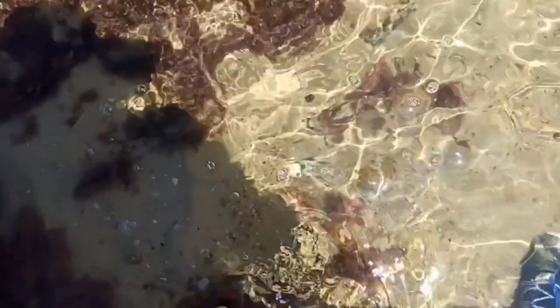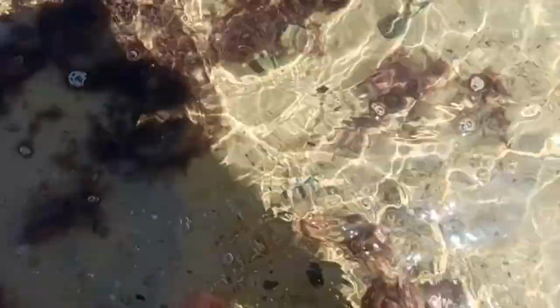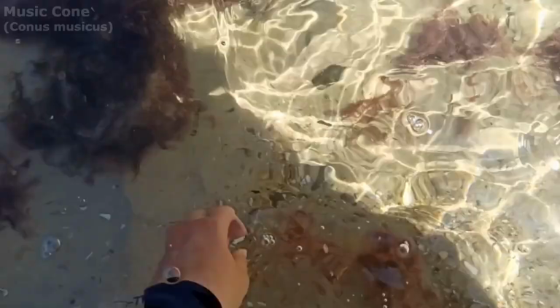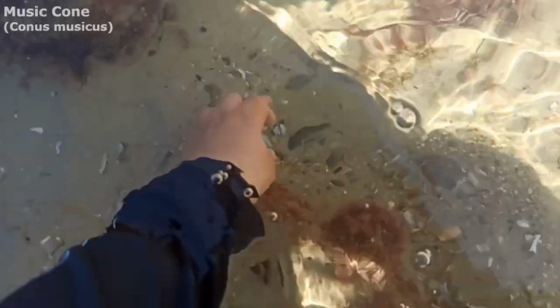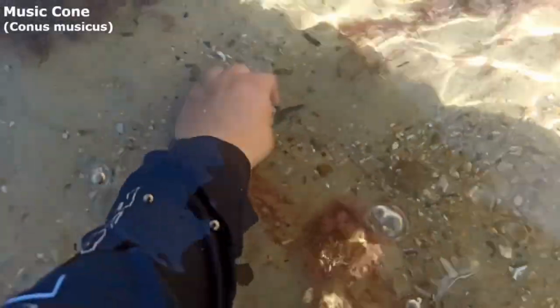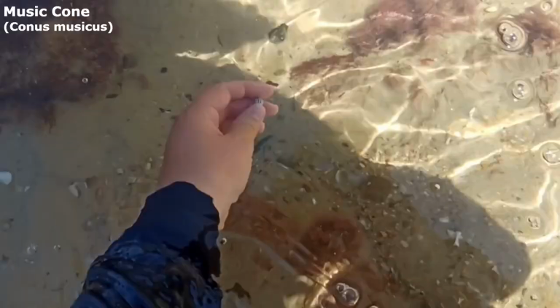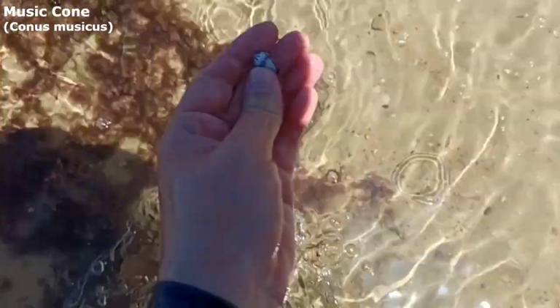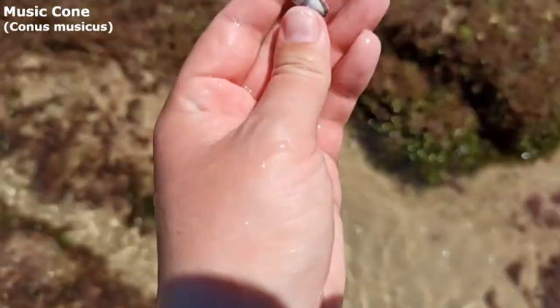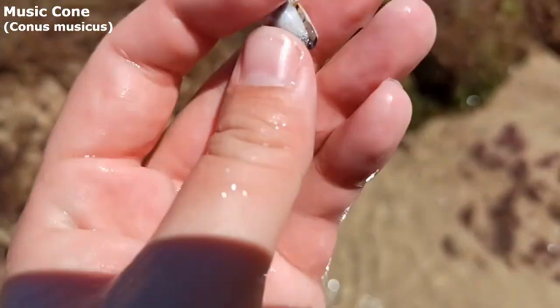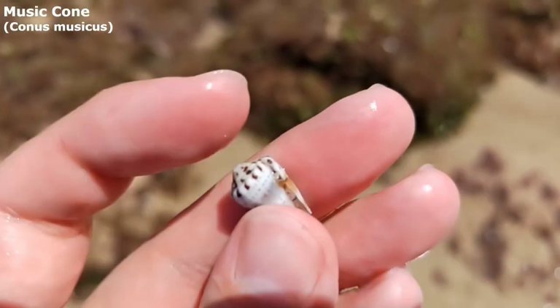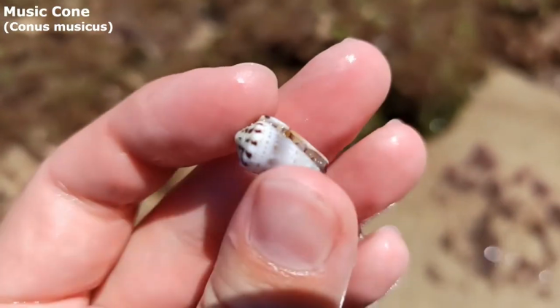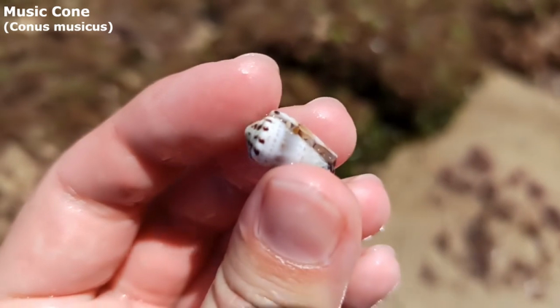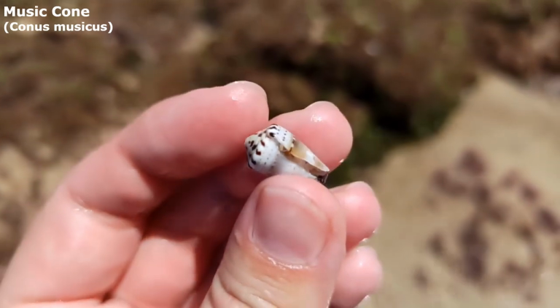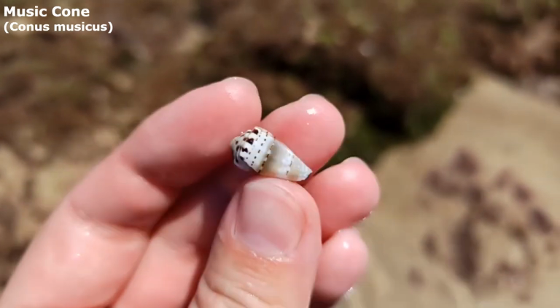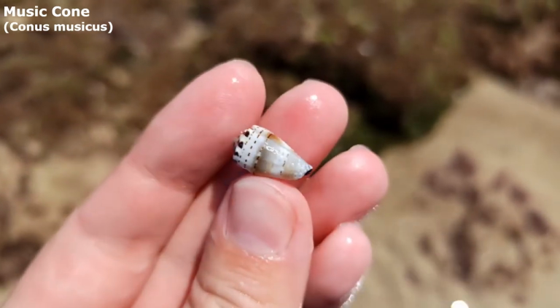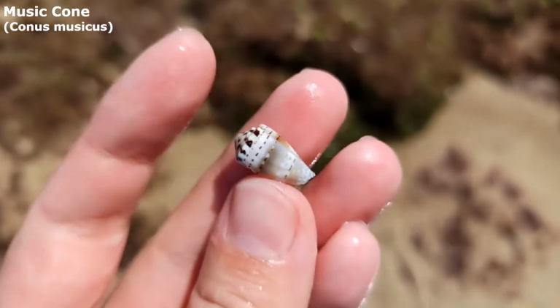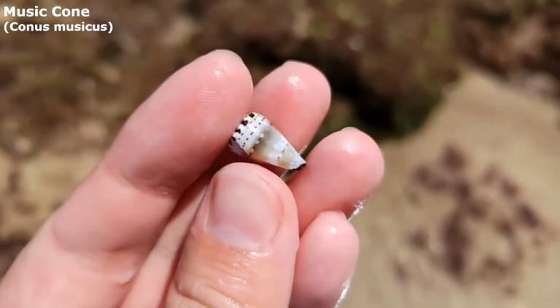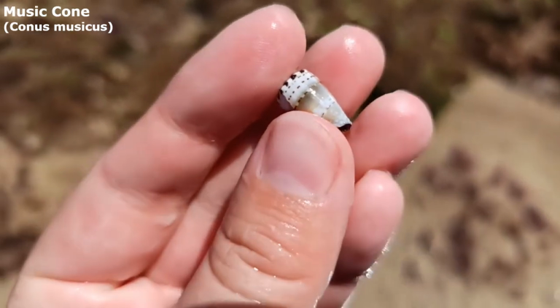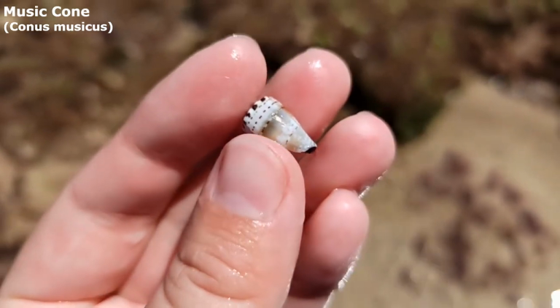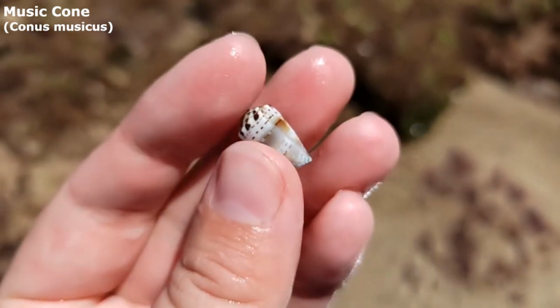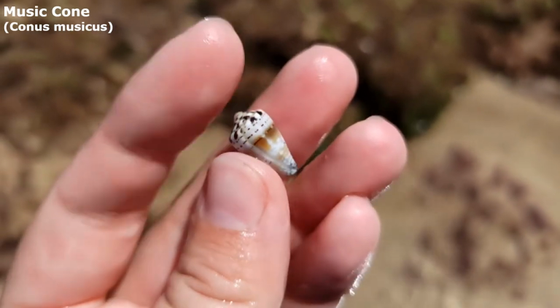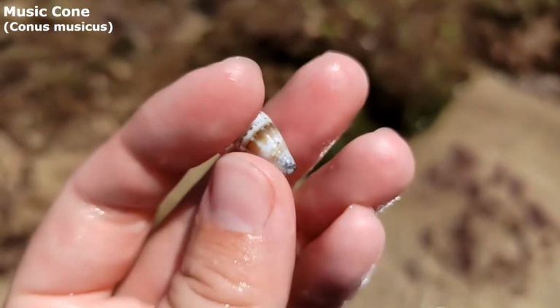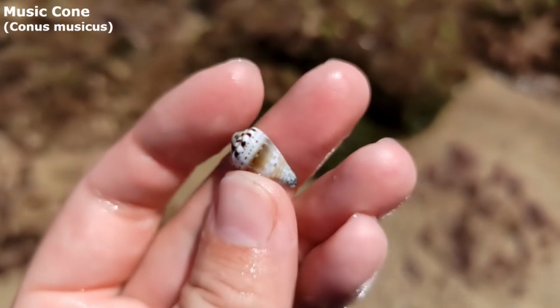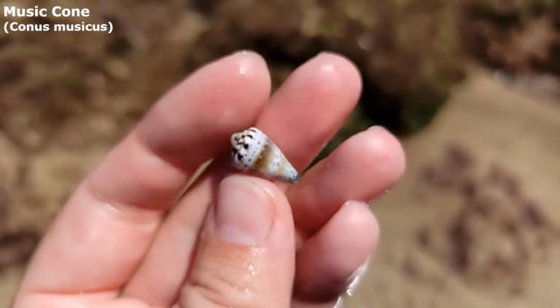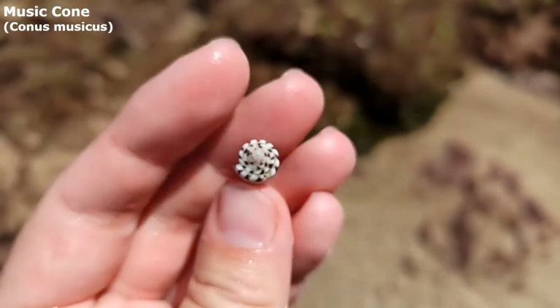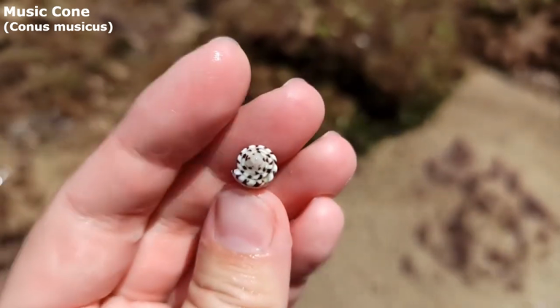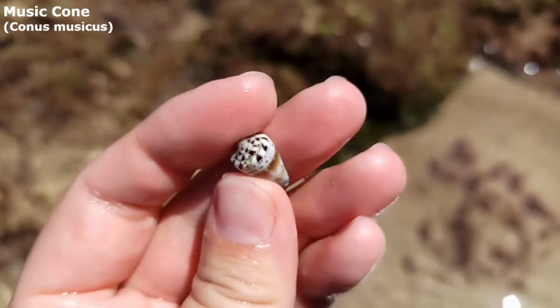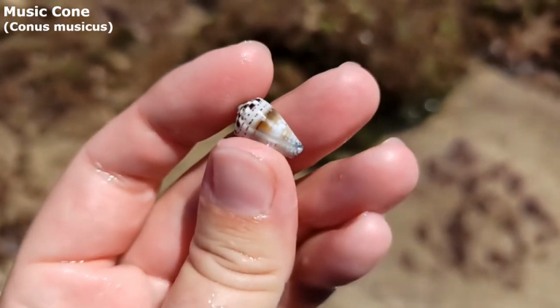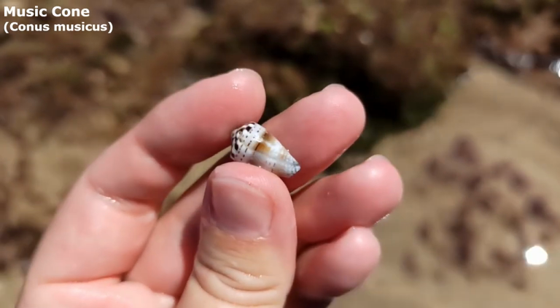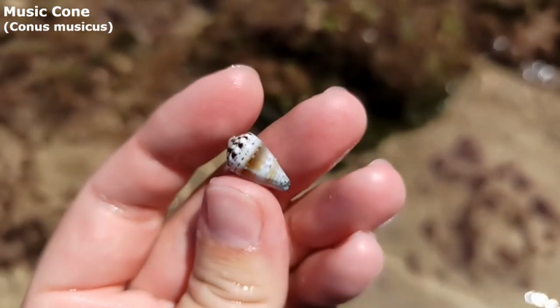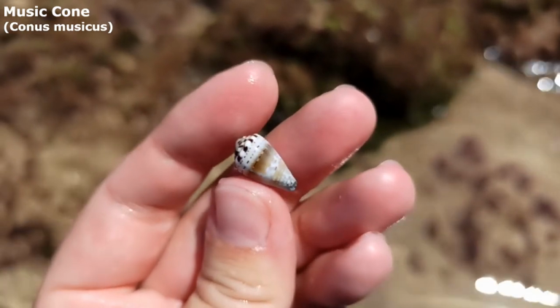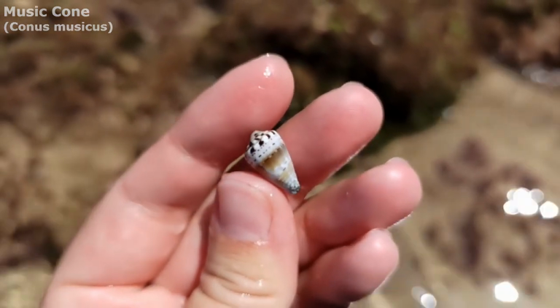There is a little music cone right there. Oh it's actually a very nice music cone — get a load of him. I always find music cones with that lovely bit of red through them at this beach. Very very very pretty.